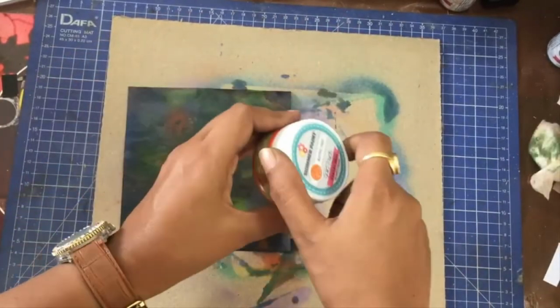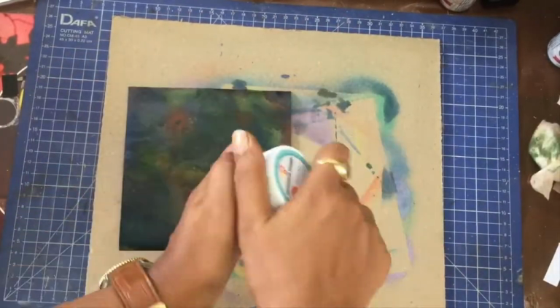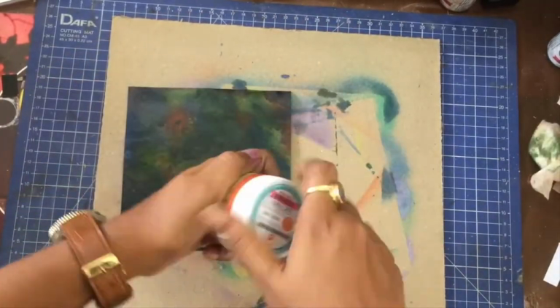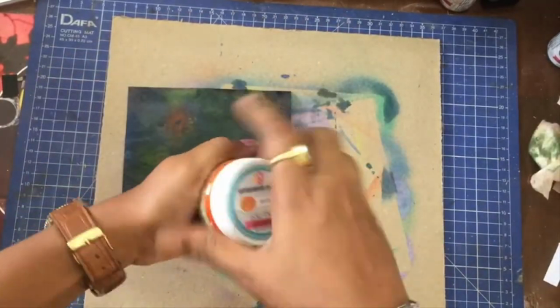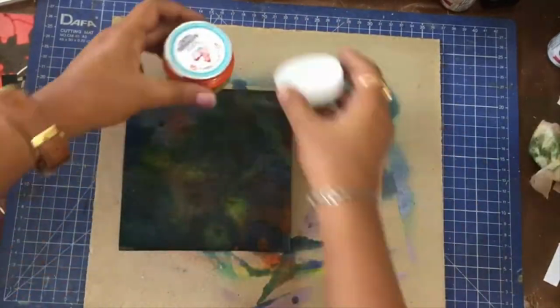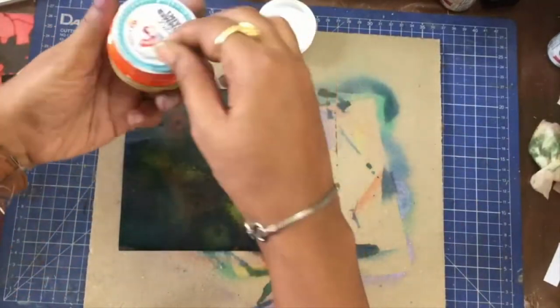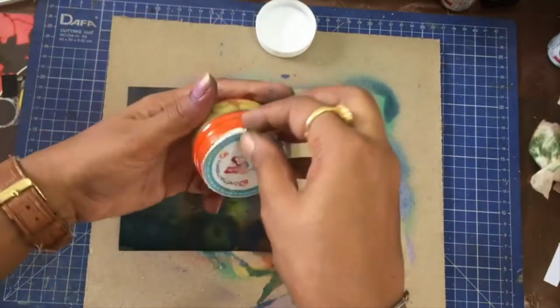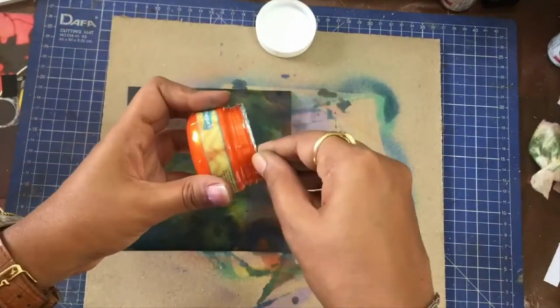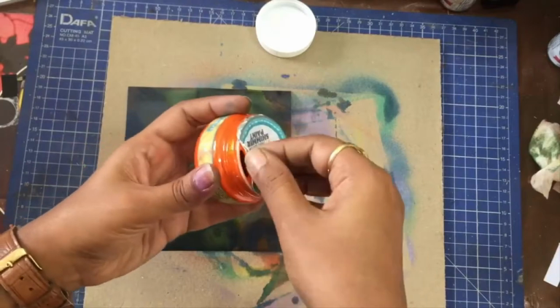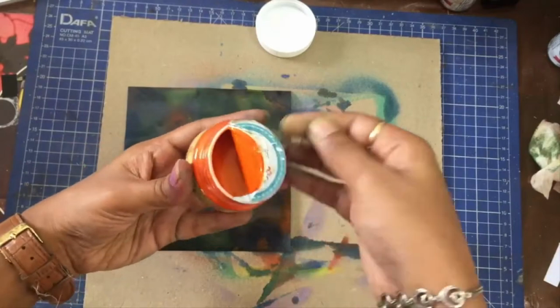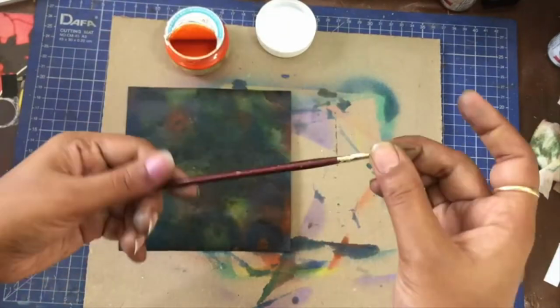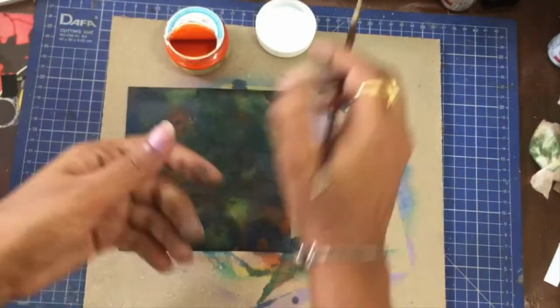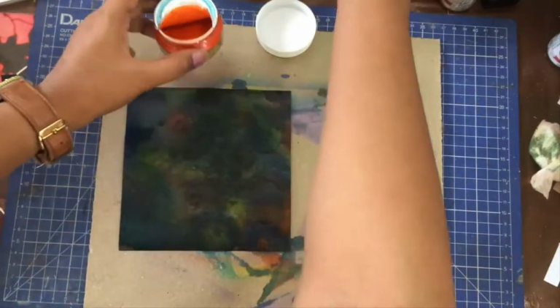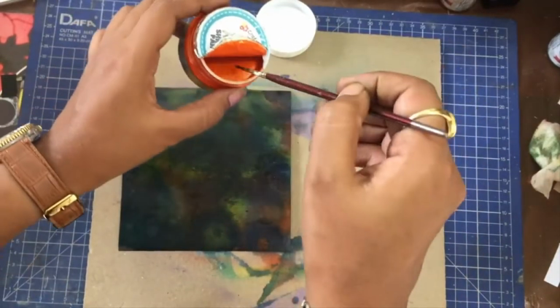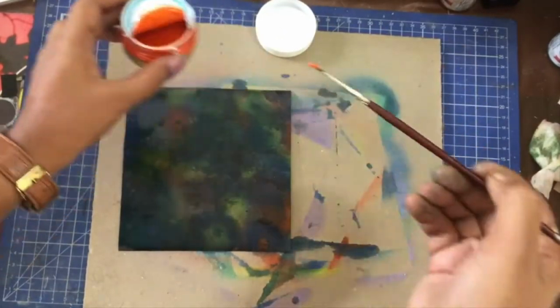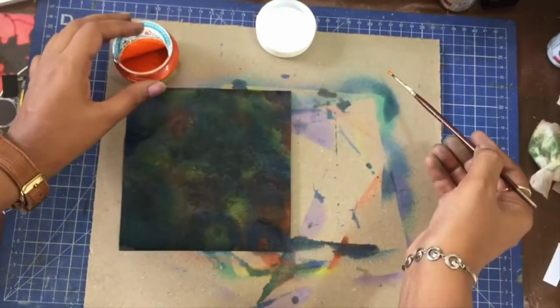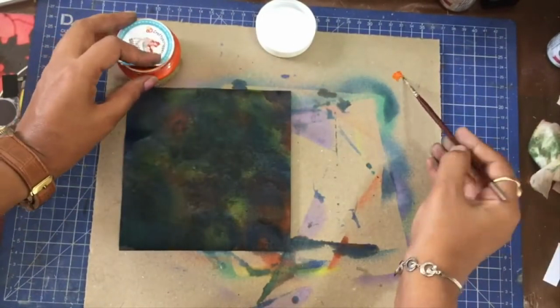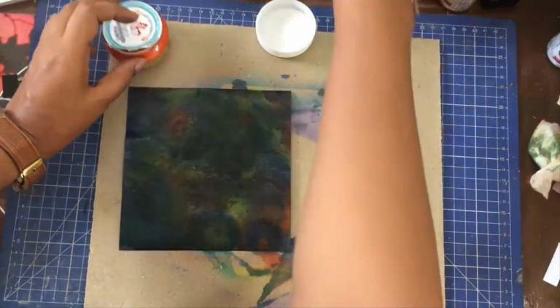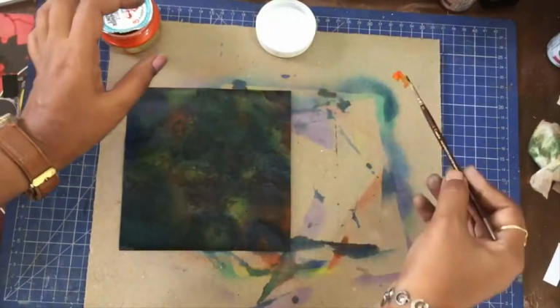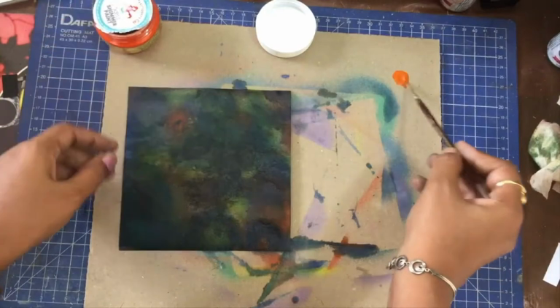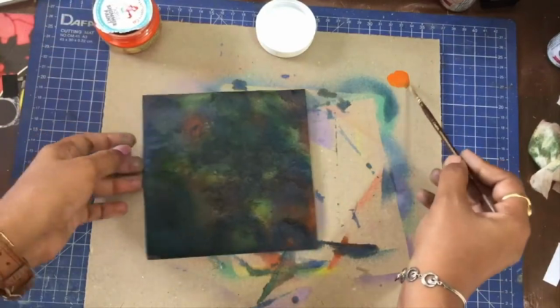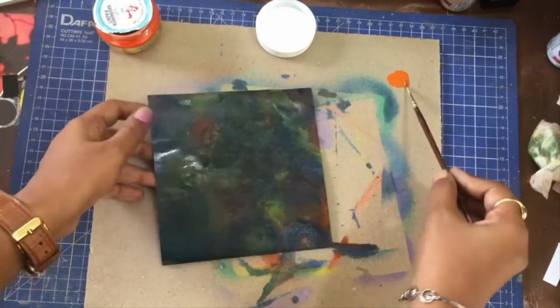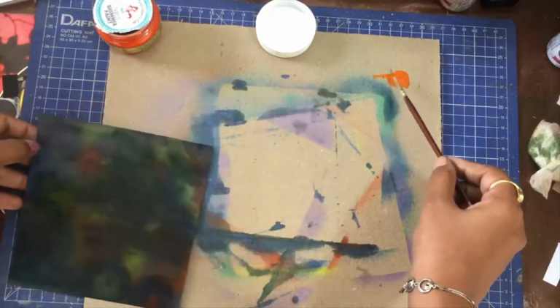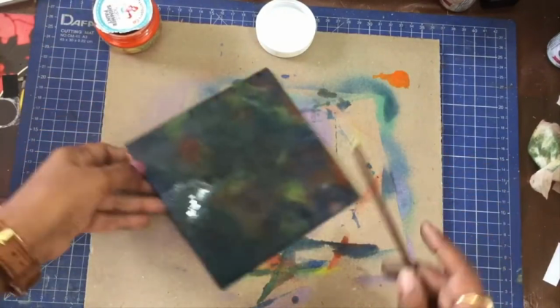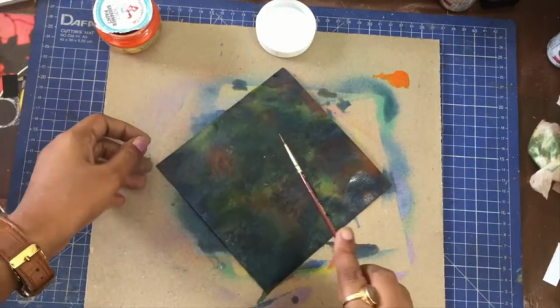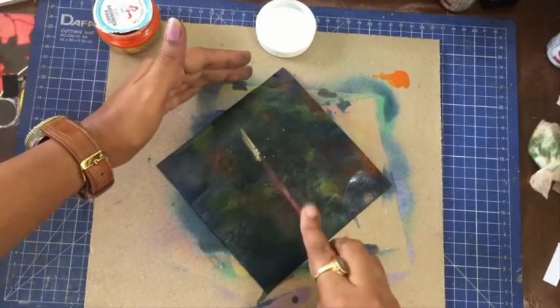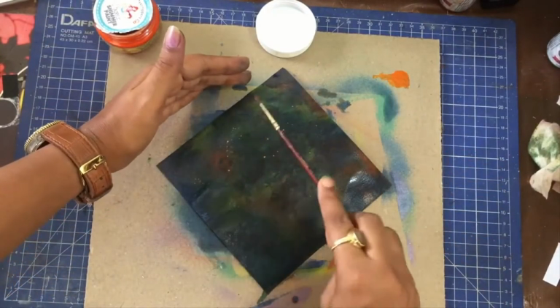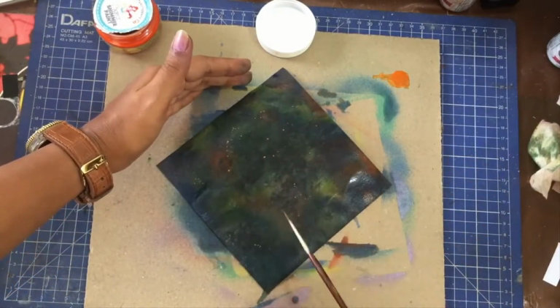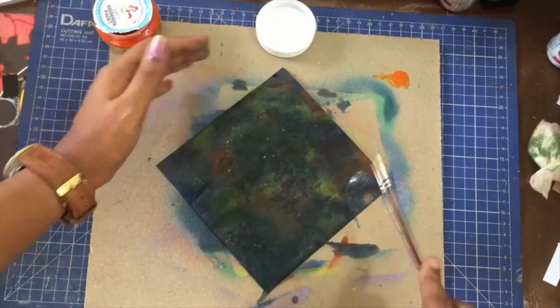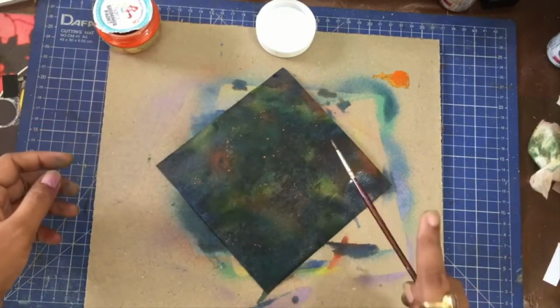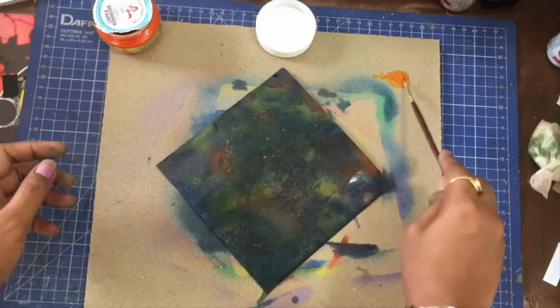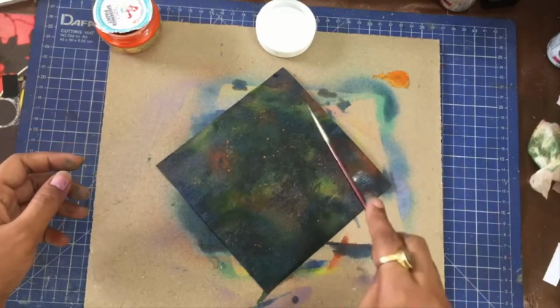Once I am happy with how it looks, I will use some shimmer paint in orange to add splatters. You can use gold if you want to, but I have this one in stash, so I am using a very thin brush for adding splatters.